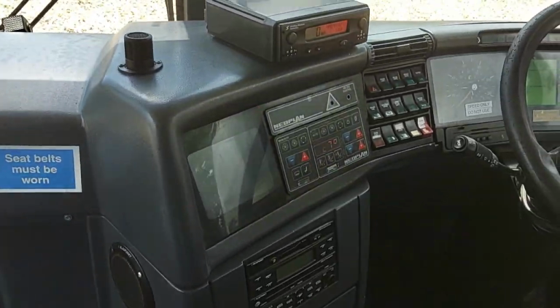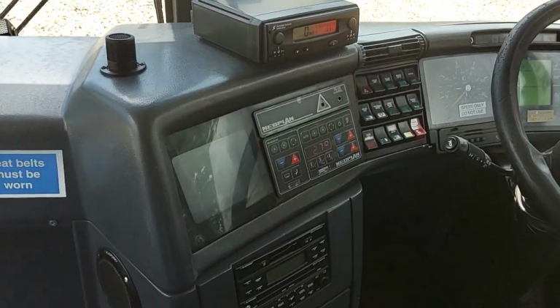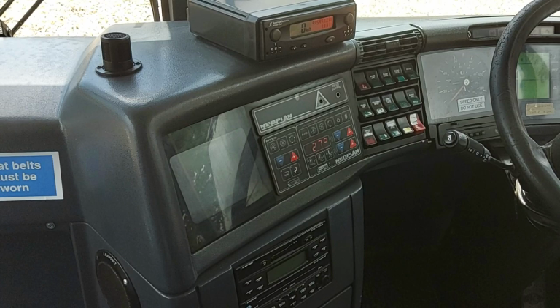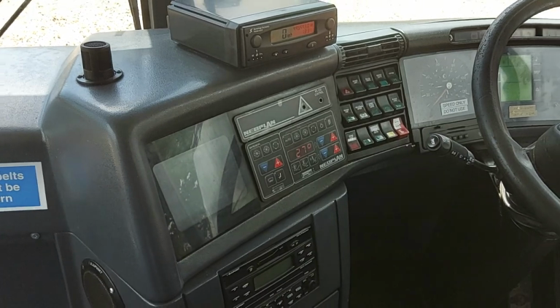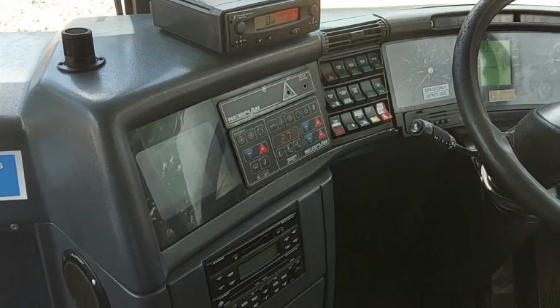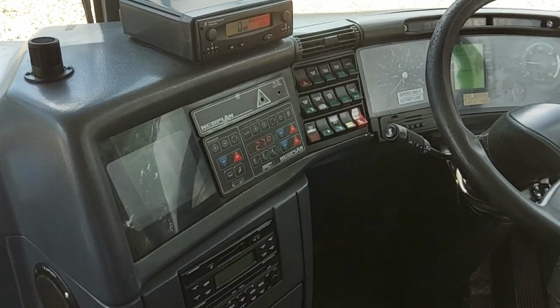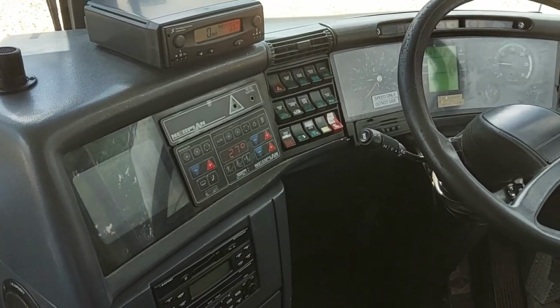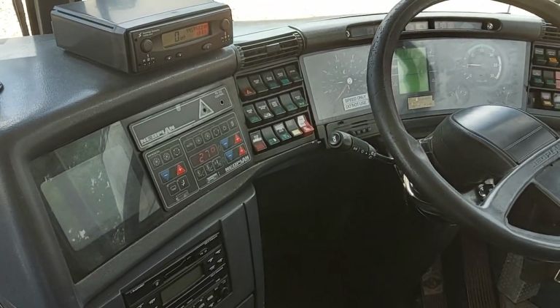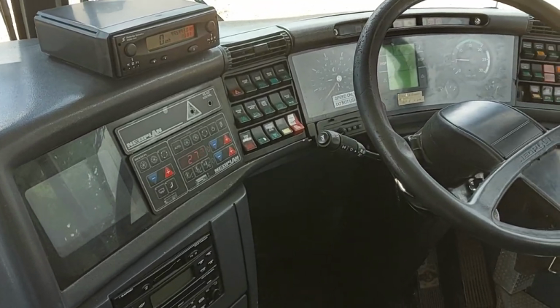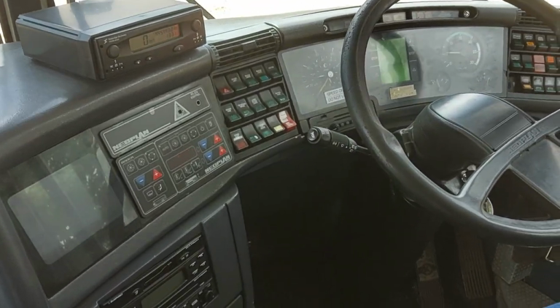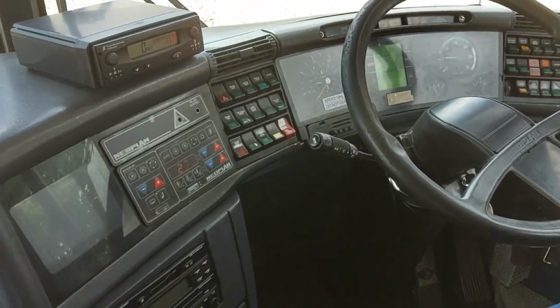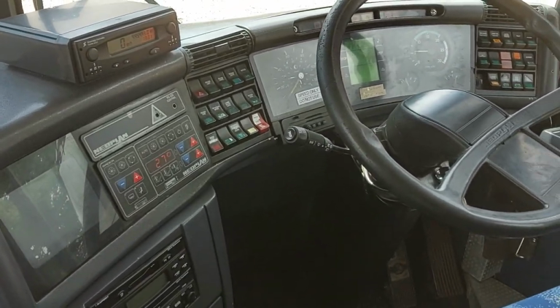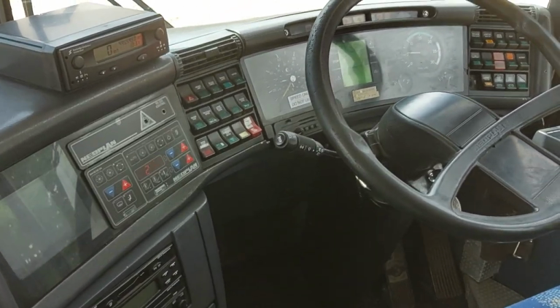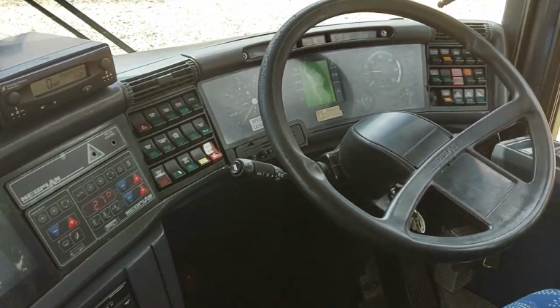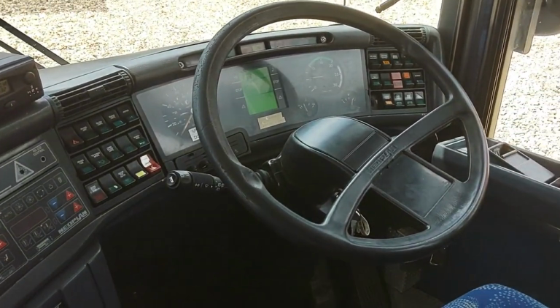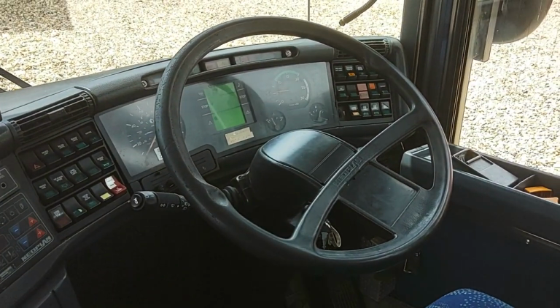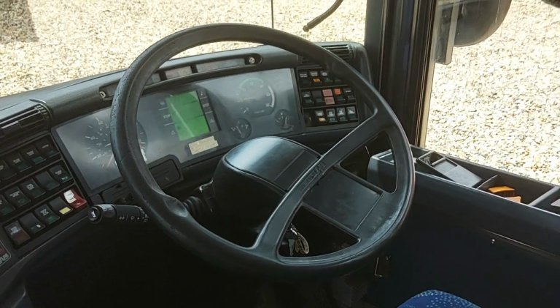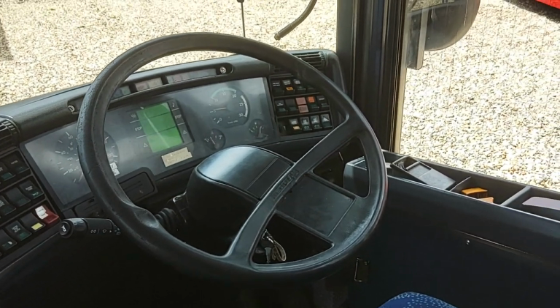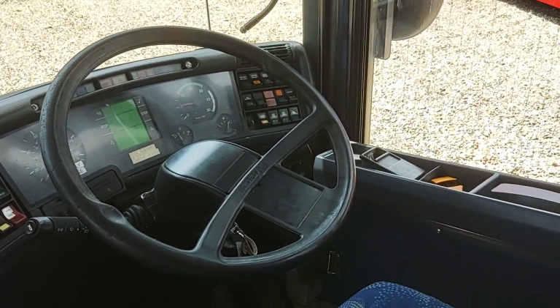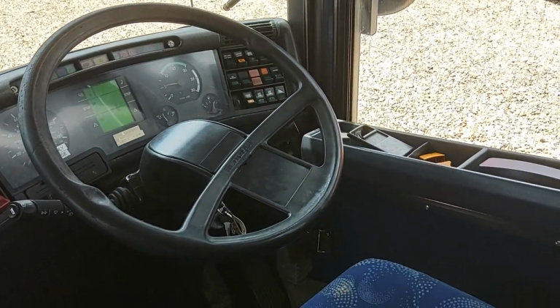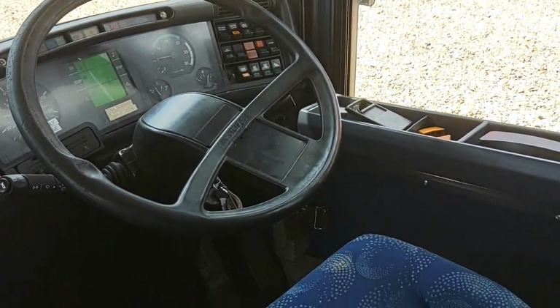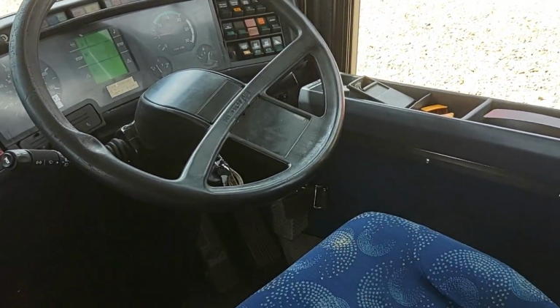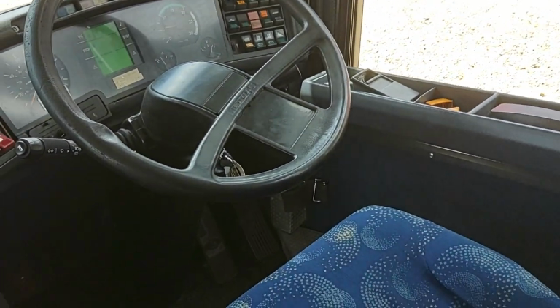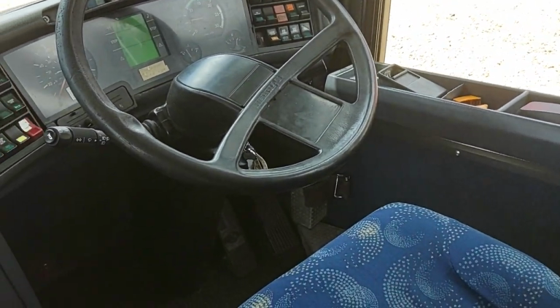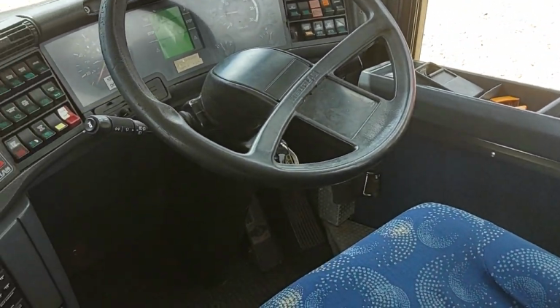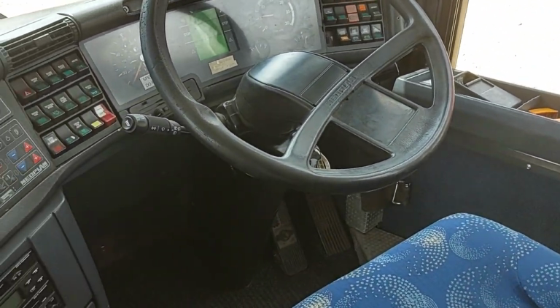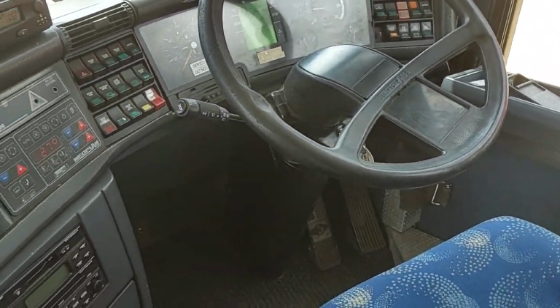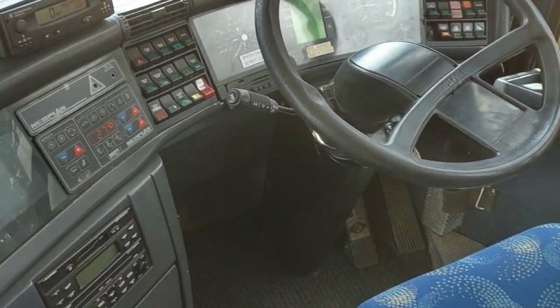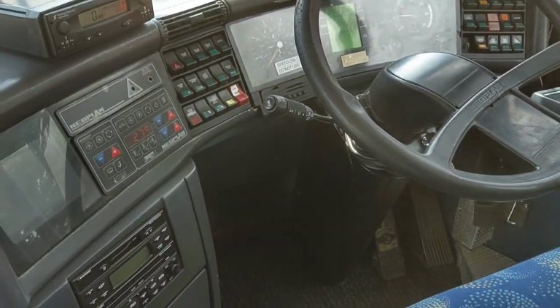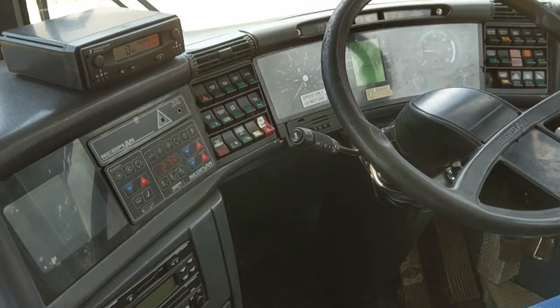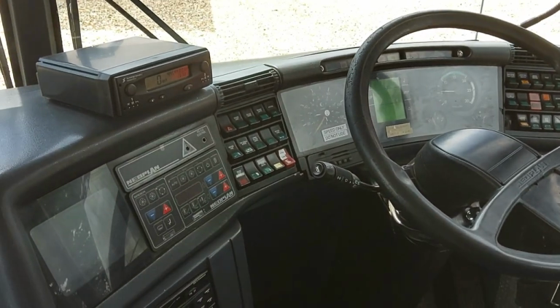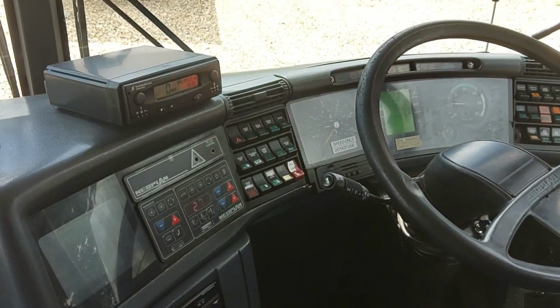The cockpit is in good order — nothing missing, all the buttons are where they should be. The tacho is showing just short of a million kilometres.